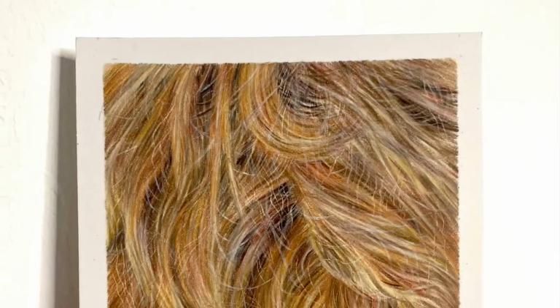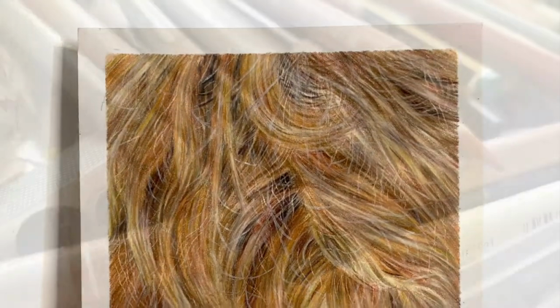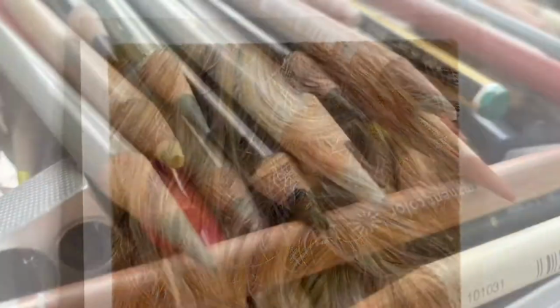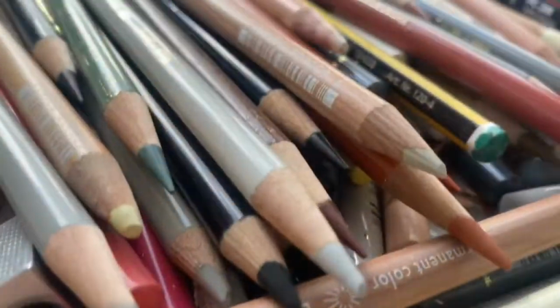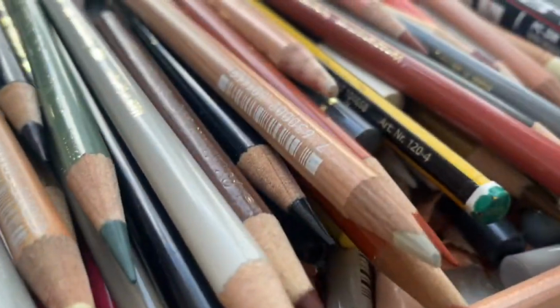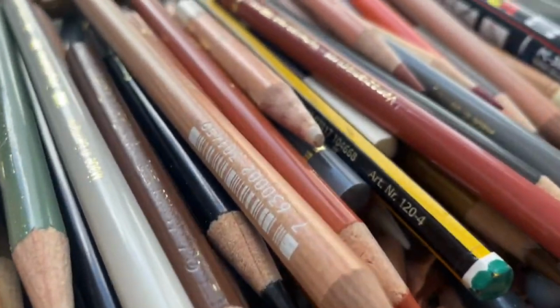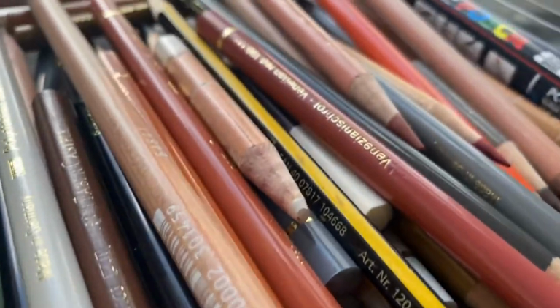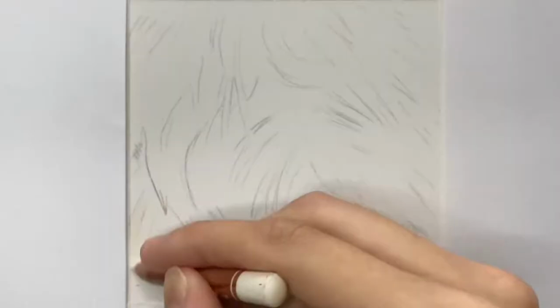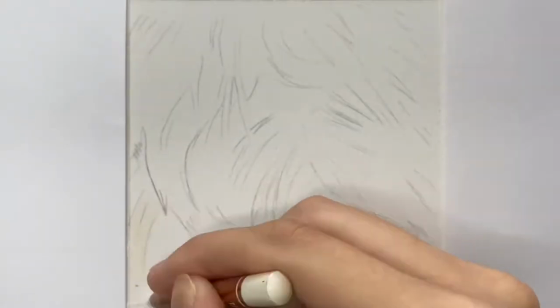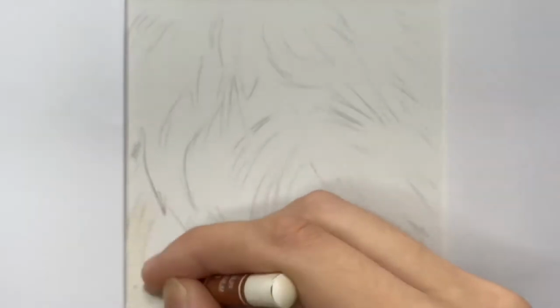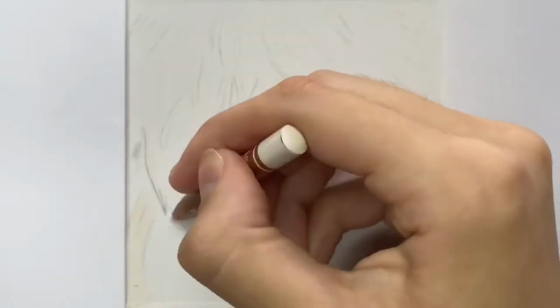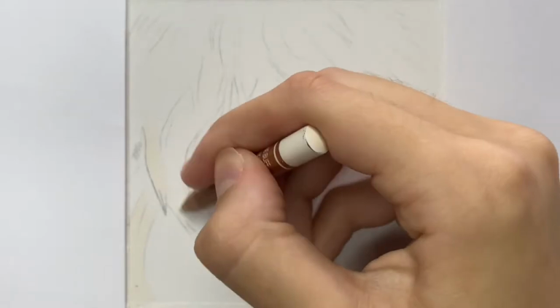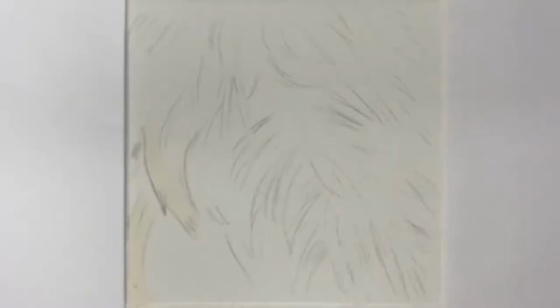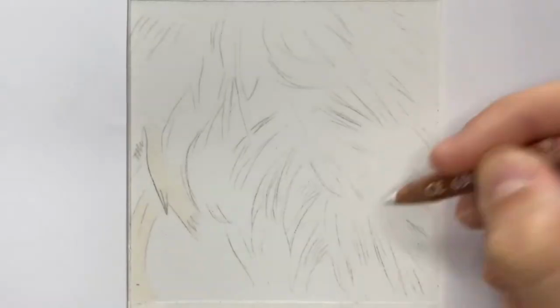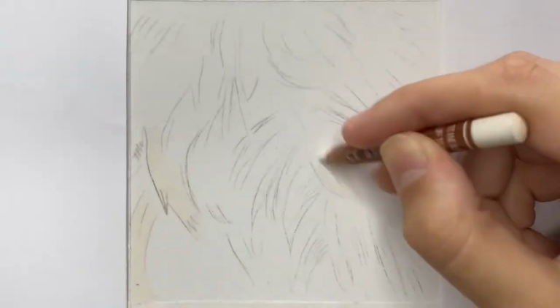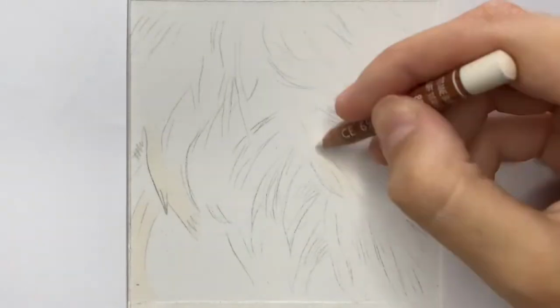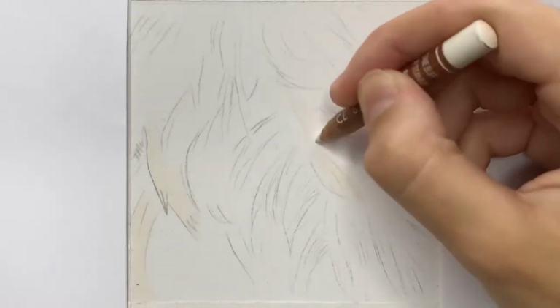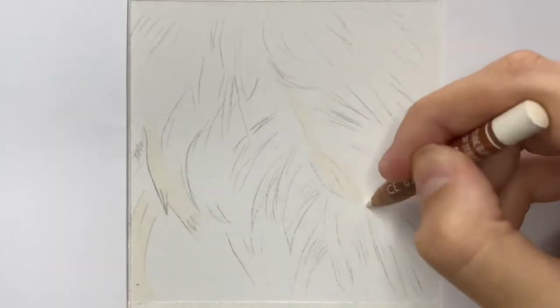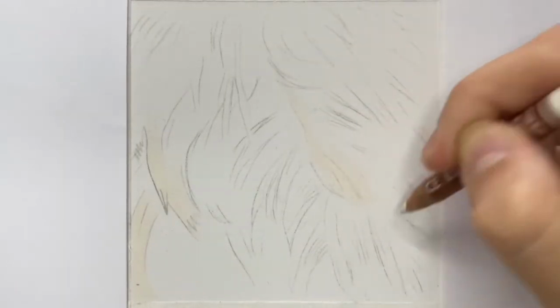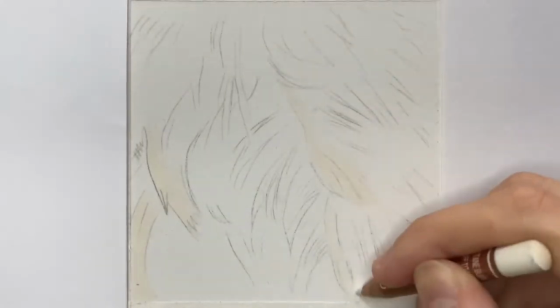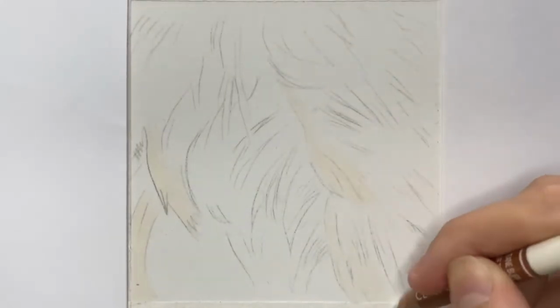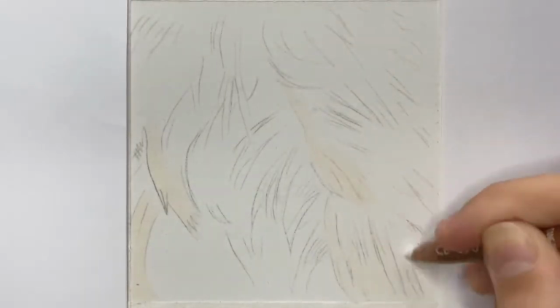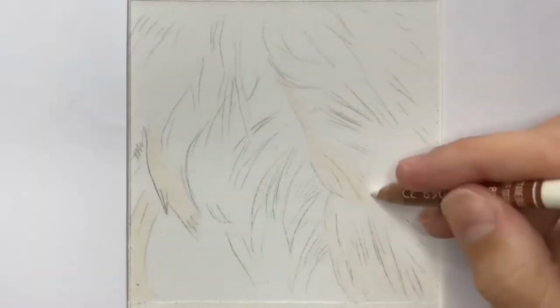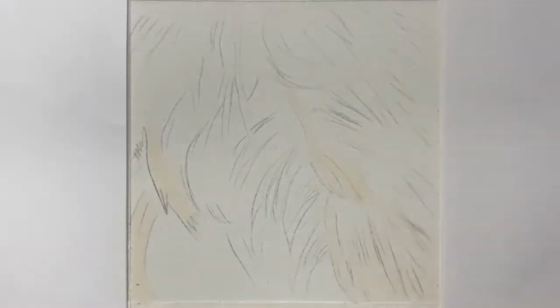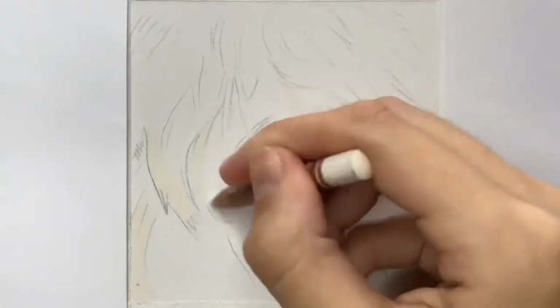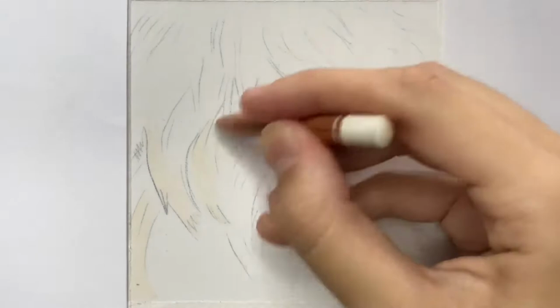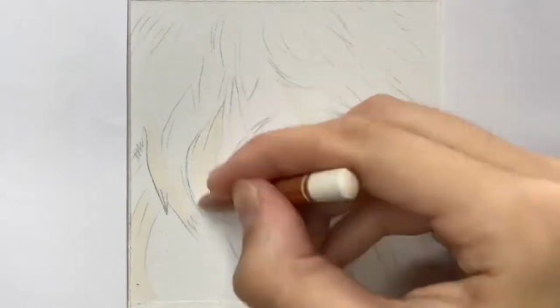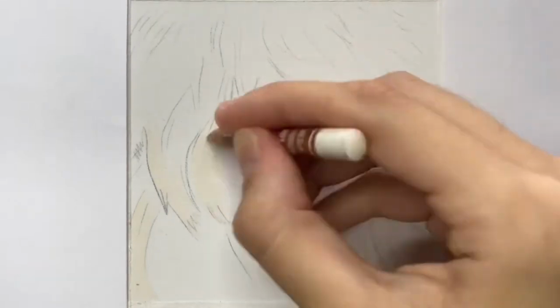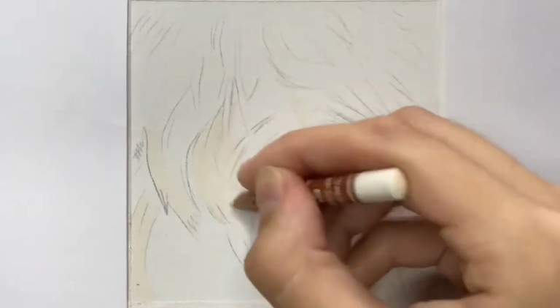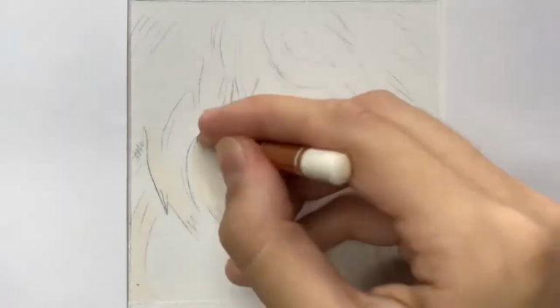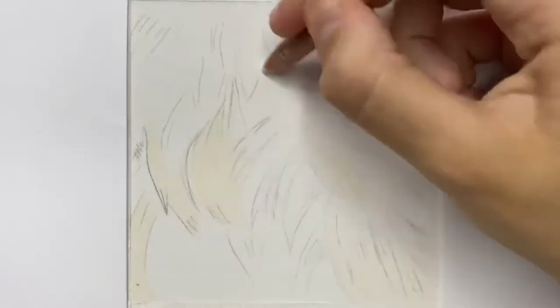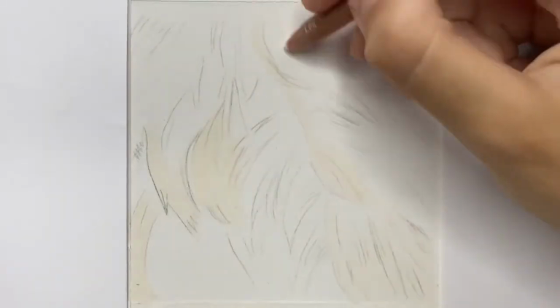Hi everyone, welcome back to my channel. I hope you're all doing well. For this video I thought I'd share with you my top tips for drawing realistic ginger fur with coloured pencils.